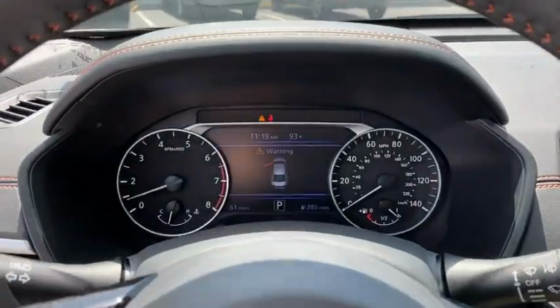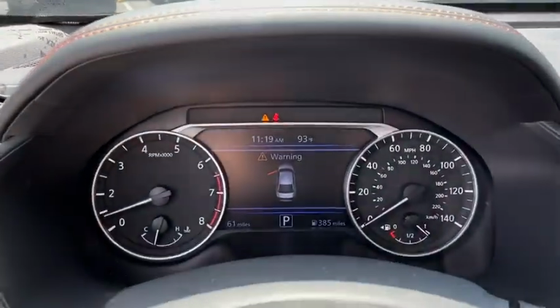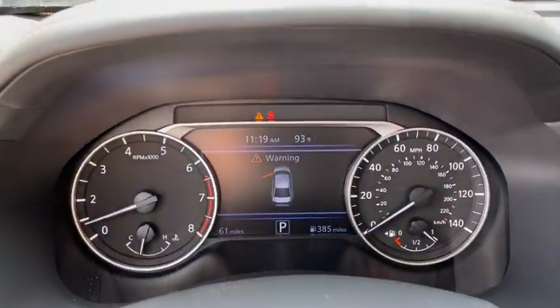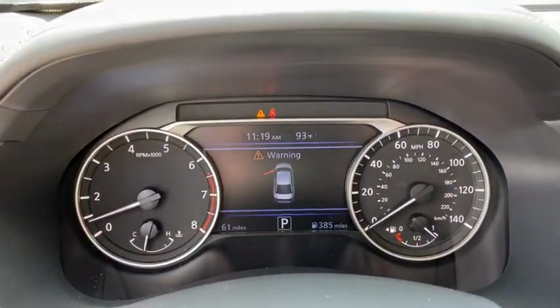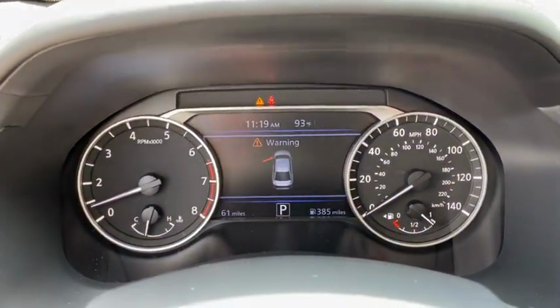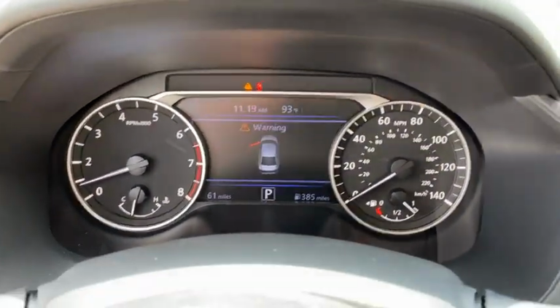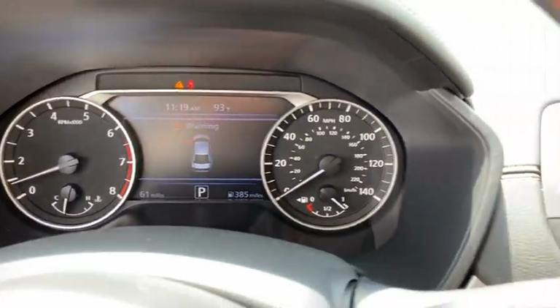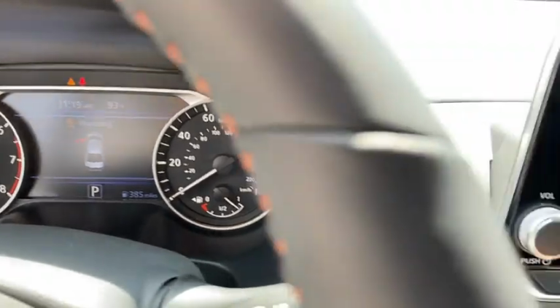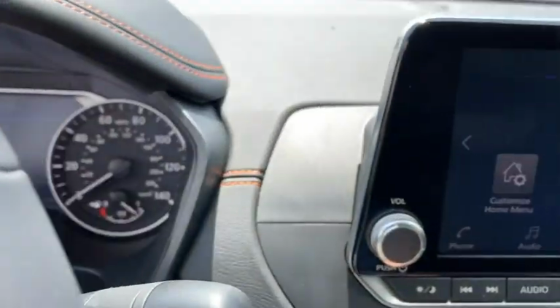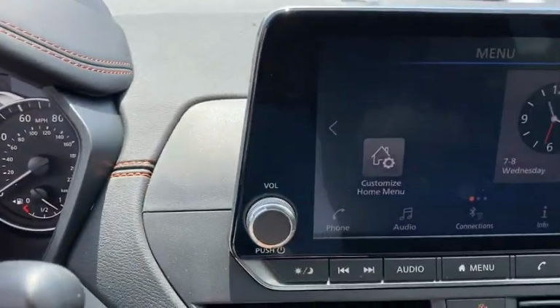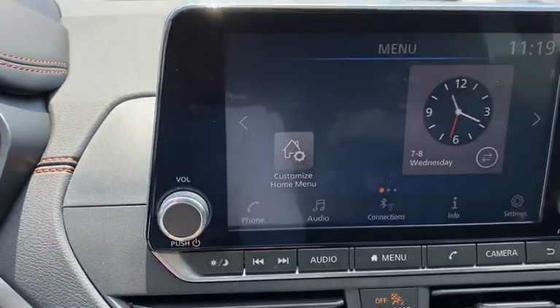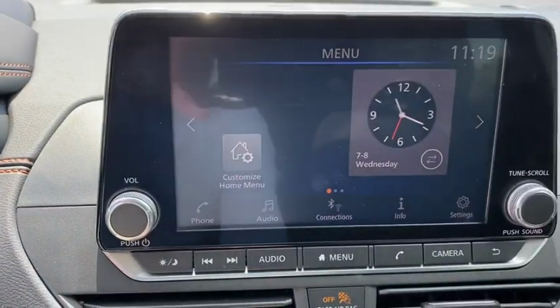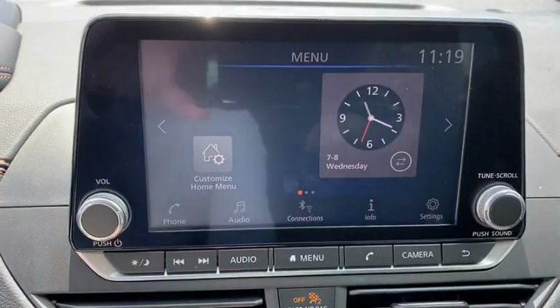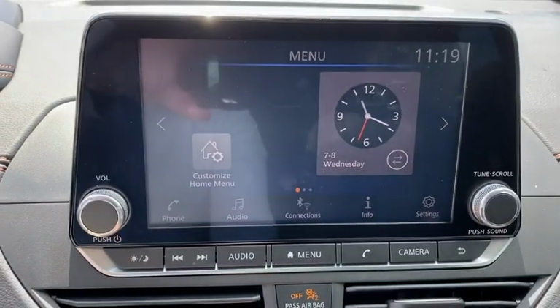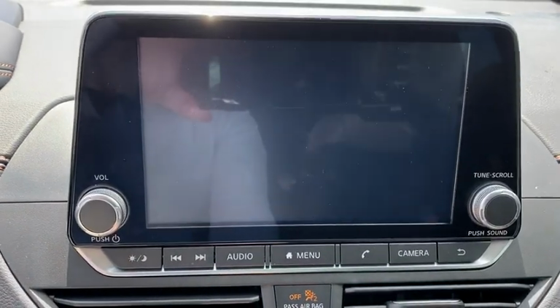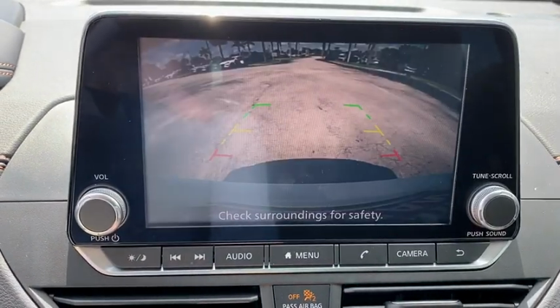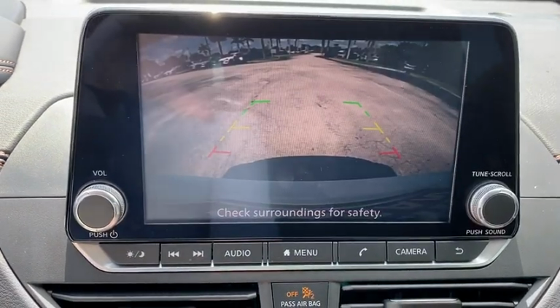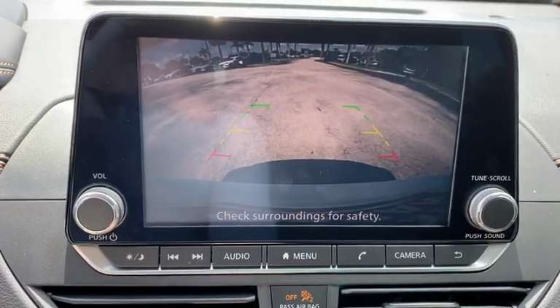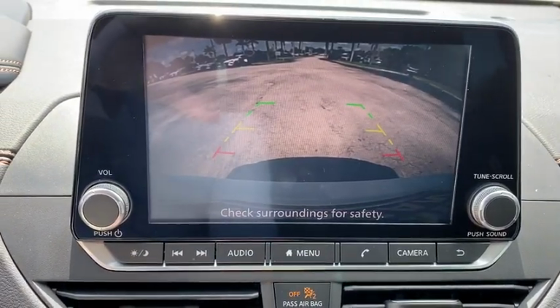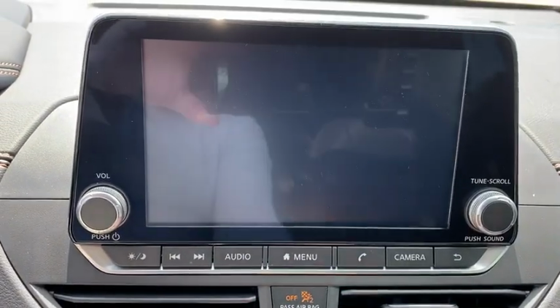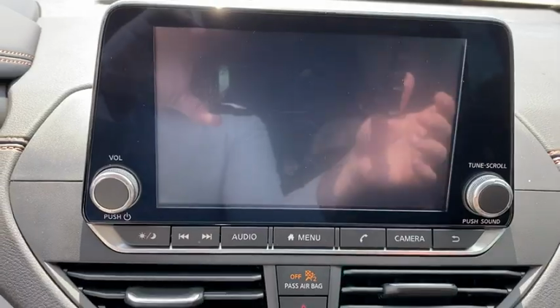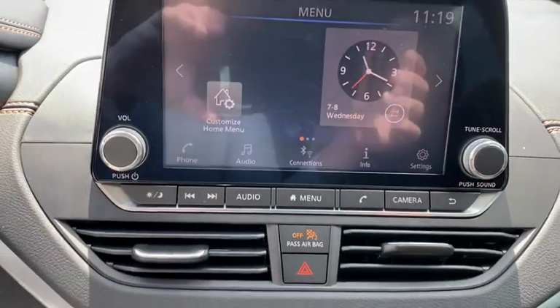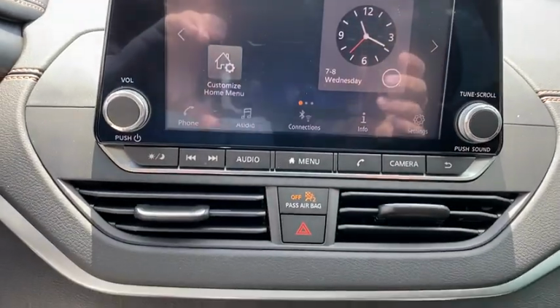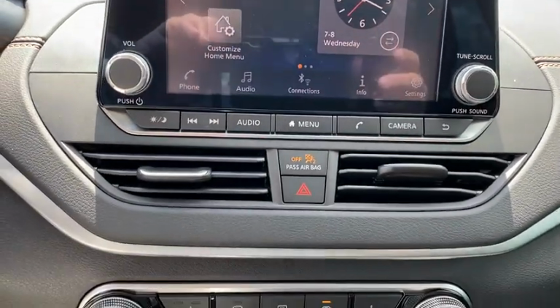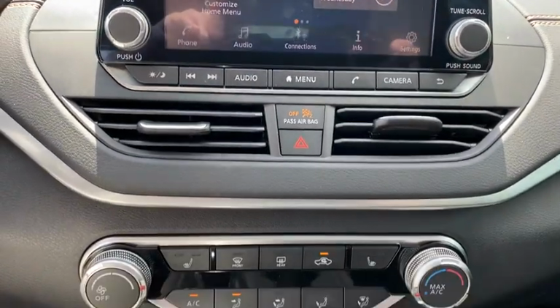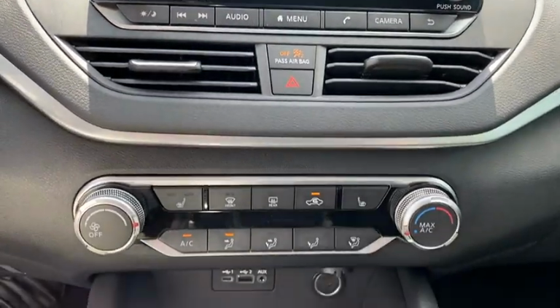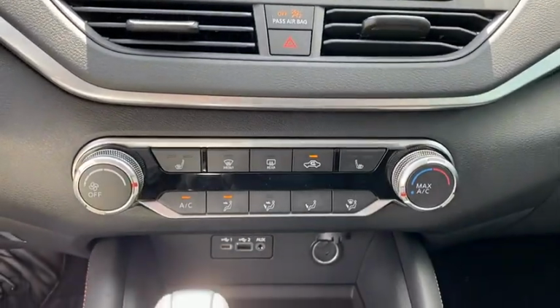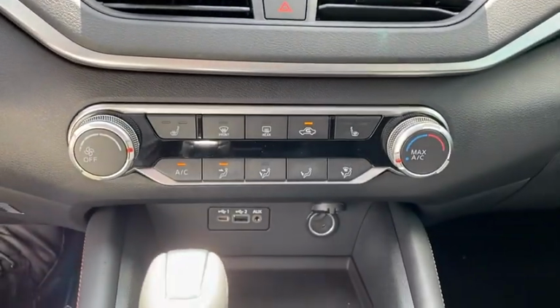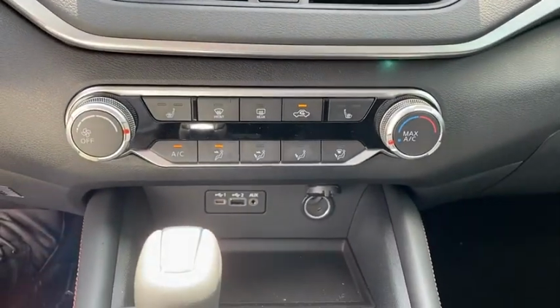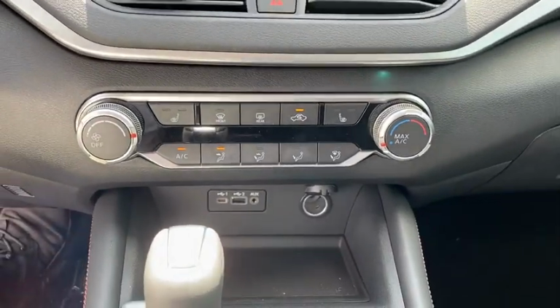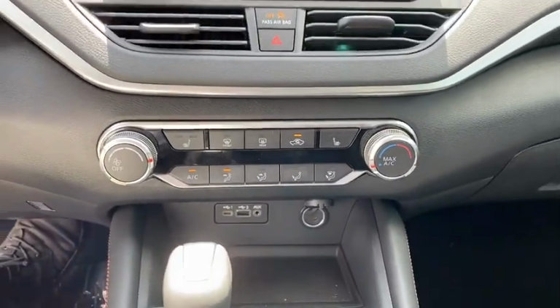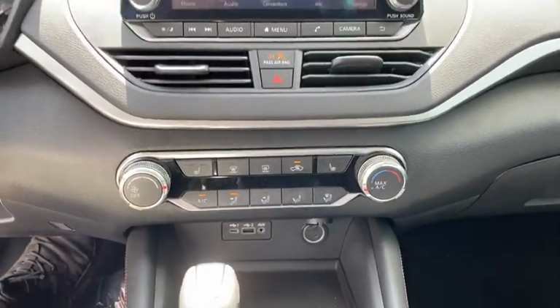Leather wrapped steering wheel, Bluetooth, adjustable steering wheel, power steering, cruise control, four-wheel disc brakes, aluminum wheels, keyless start, front wheel drive, AM FM stereo radio, rear defrost.